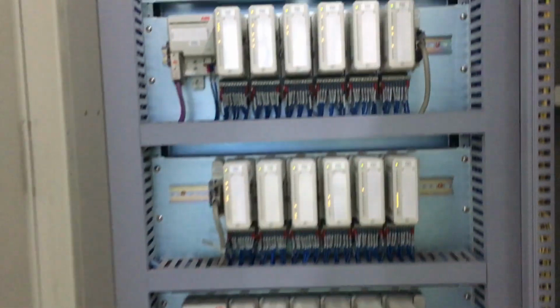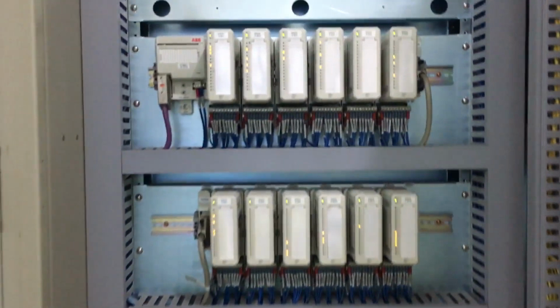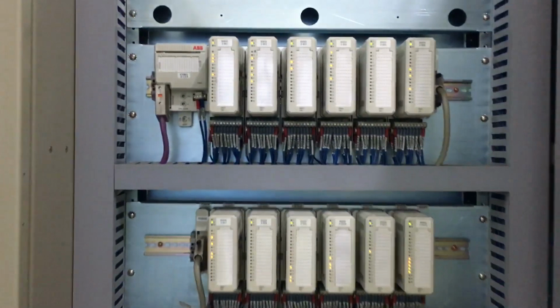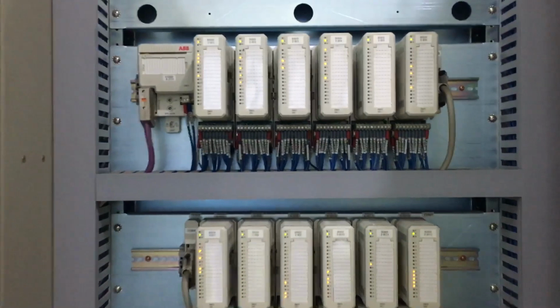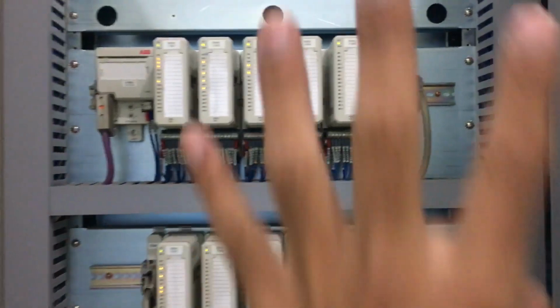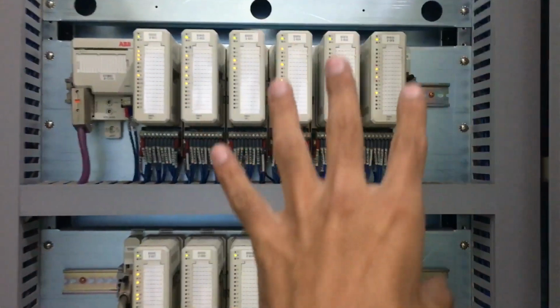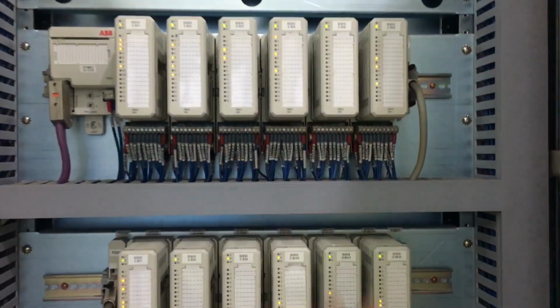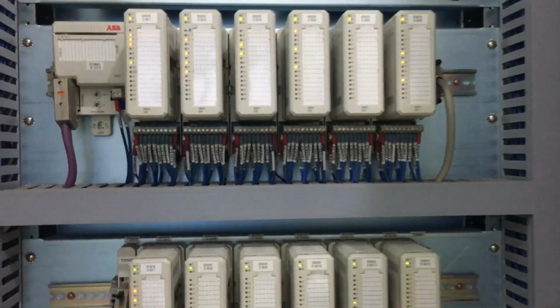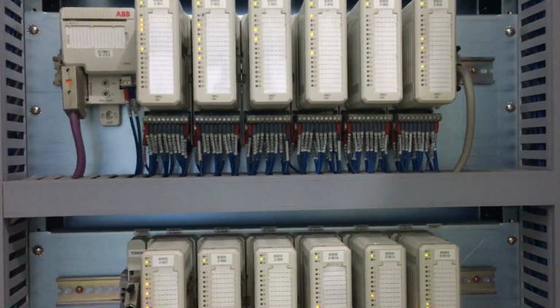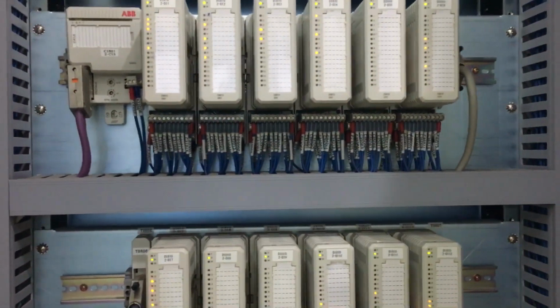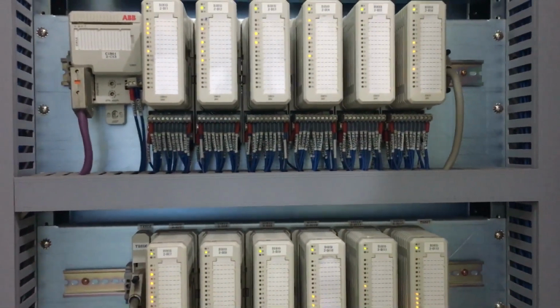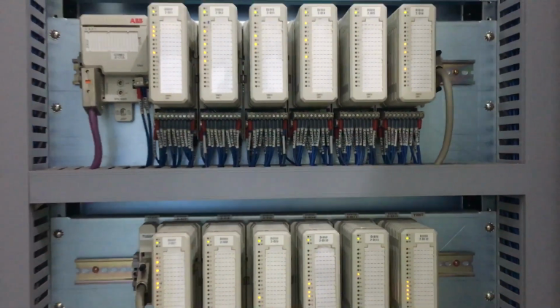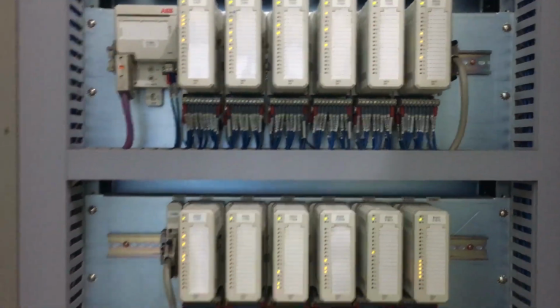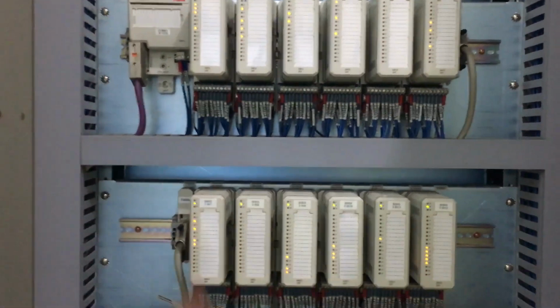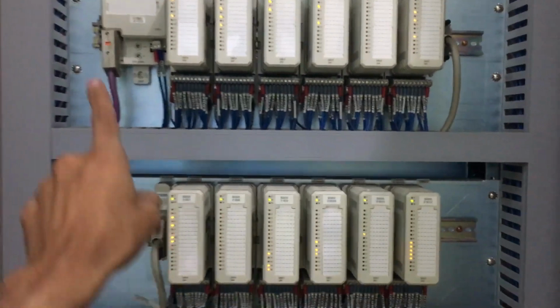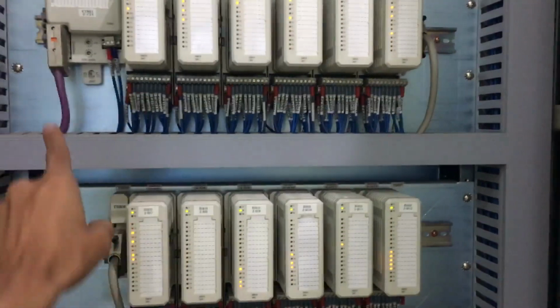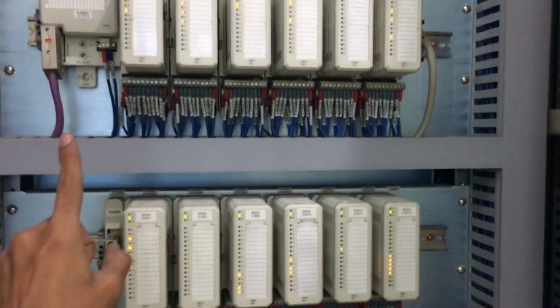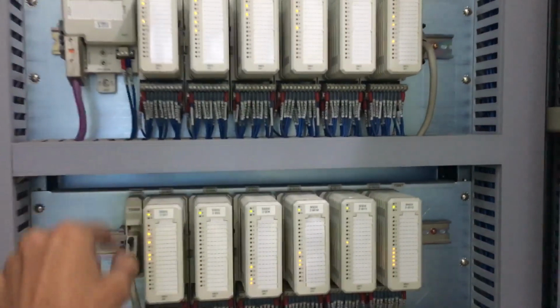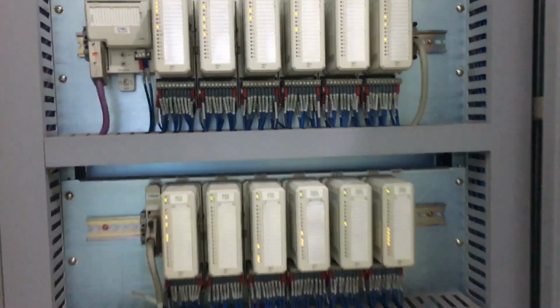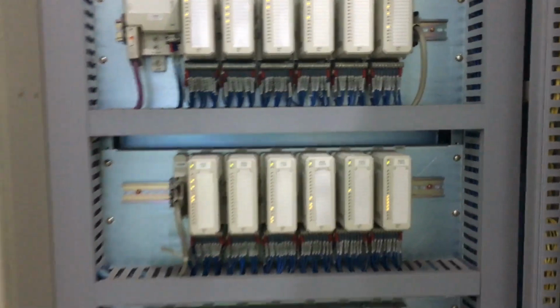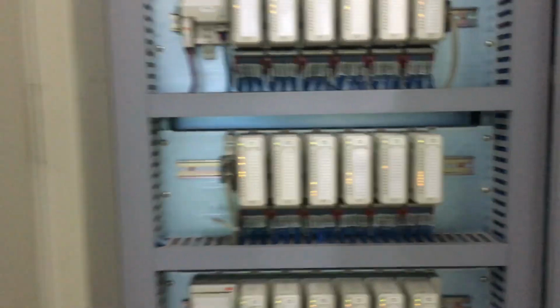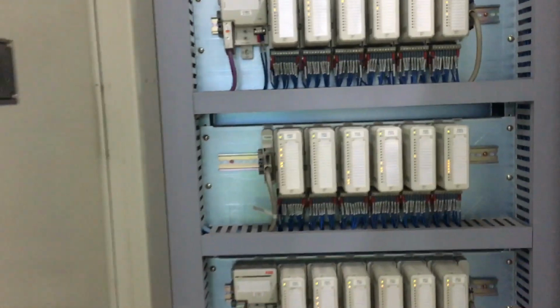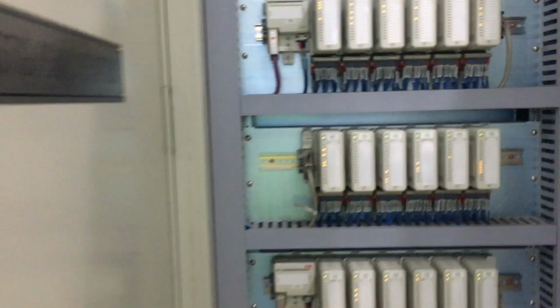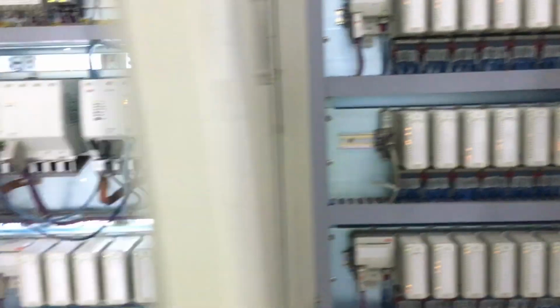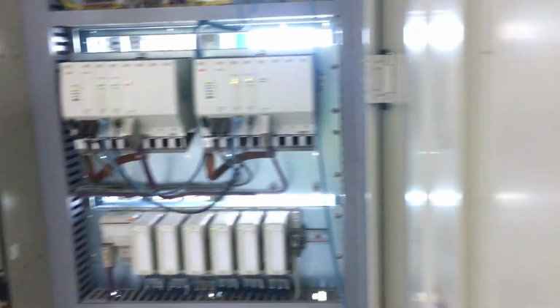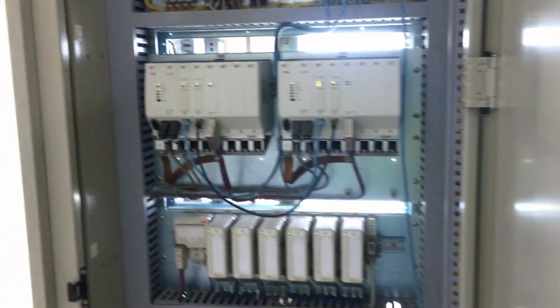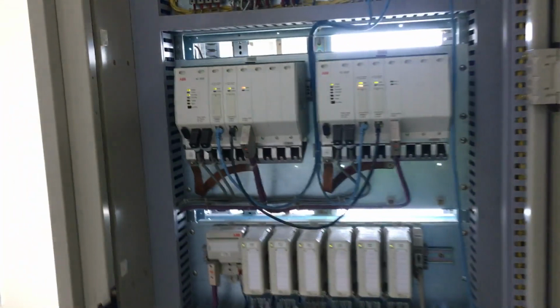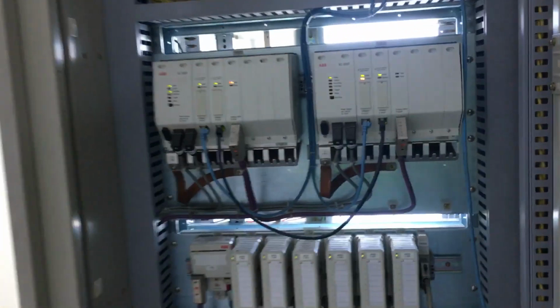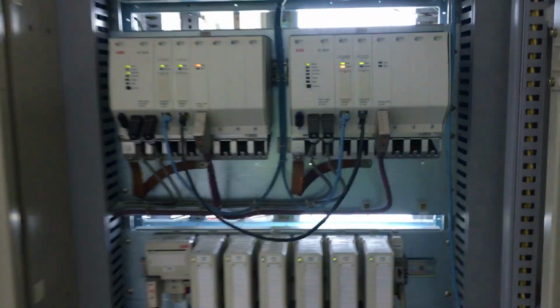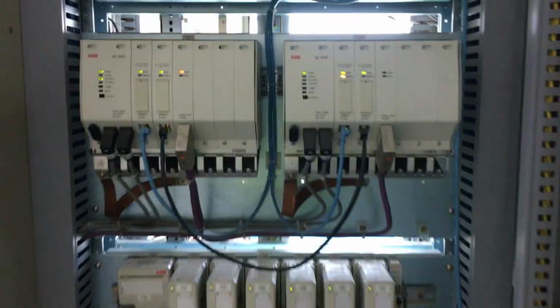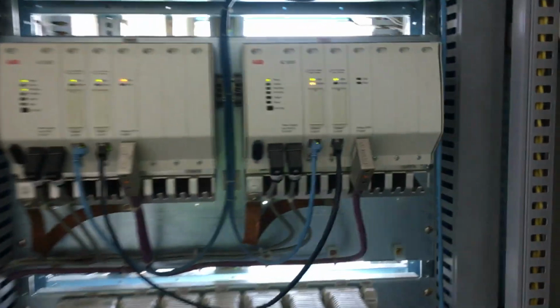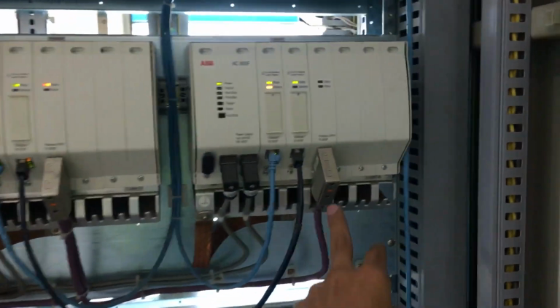Each rack is communicated to the main PLC via Profibus. Here is the Profibus connection.